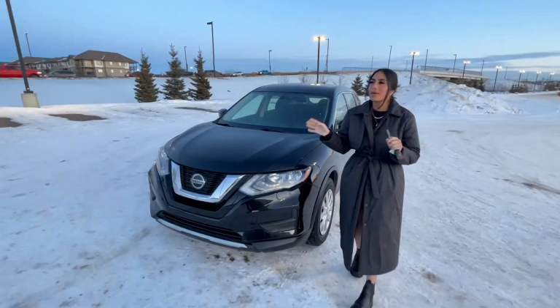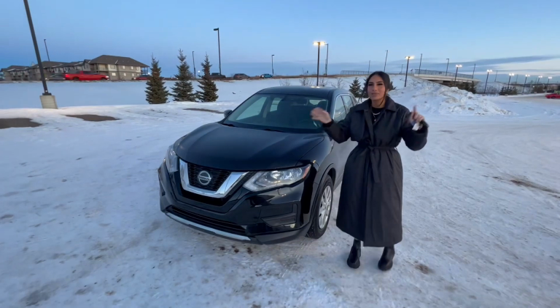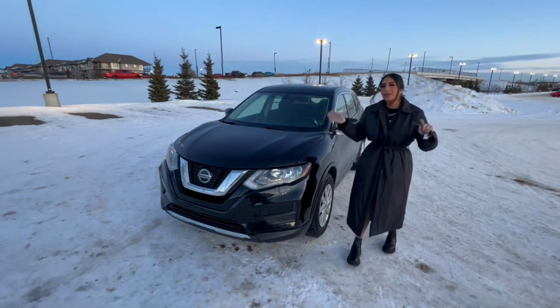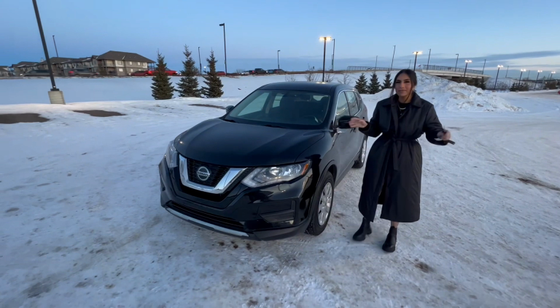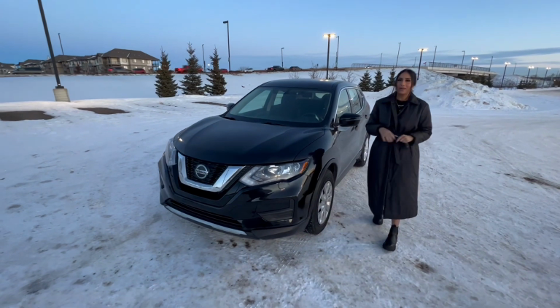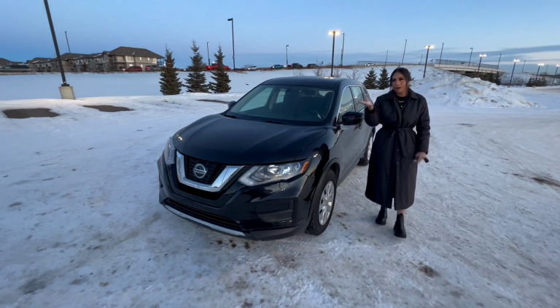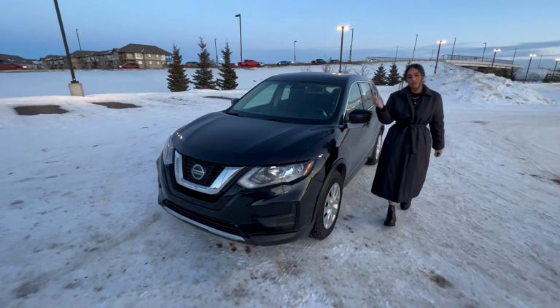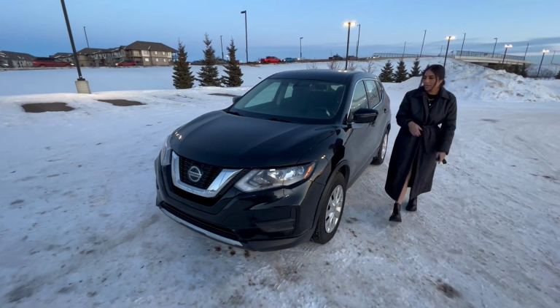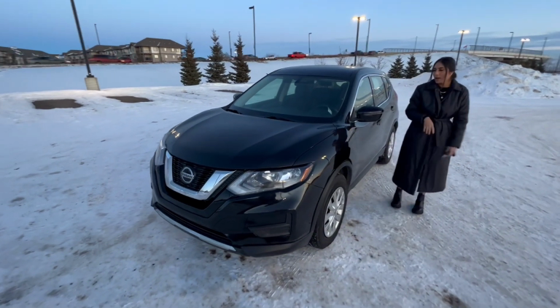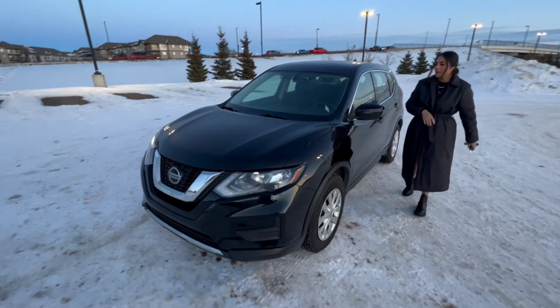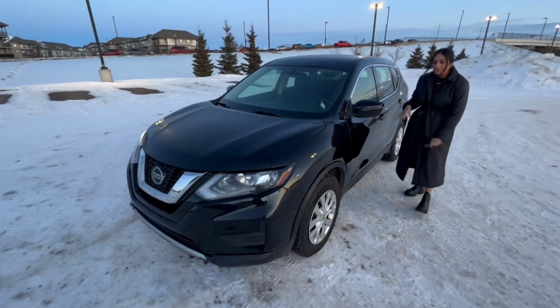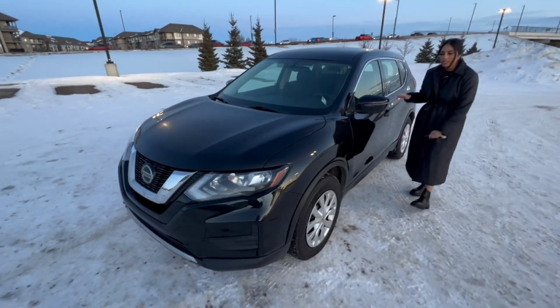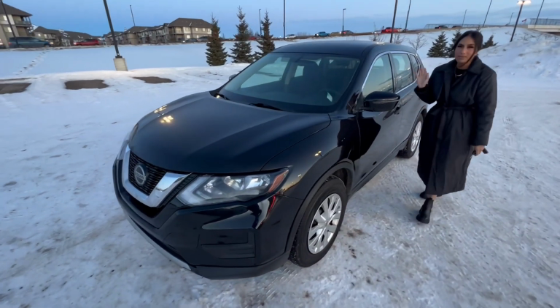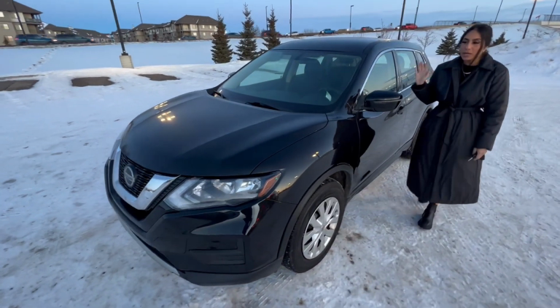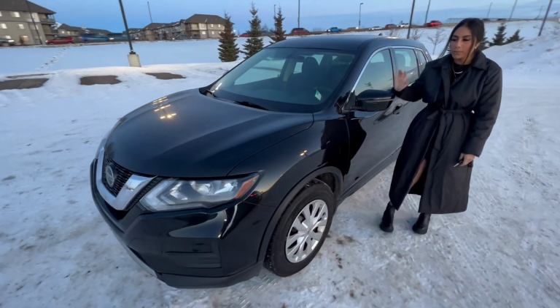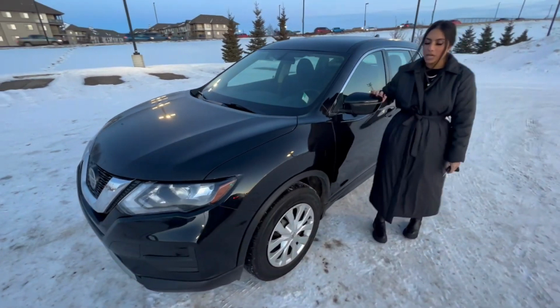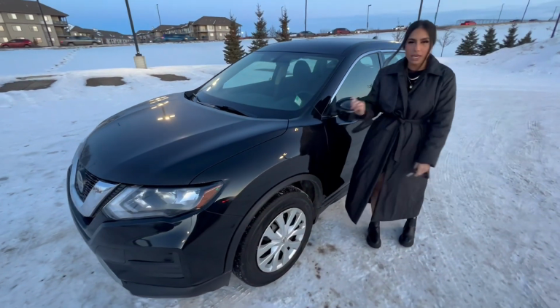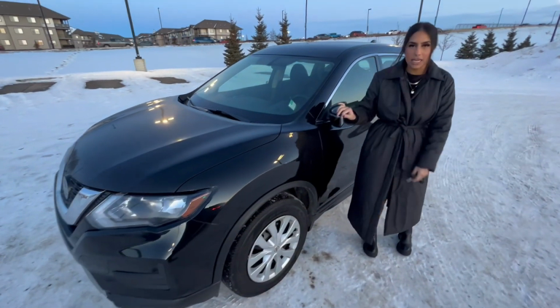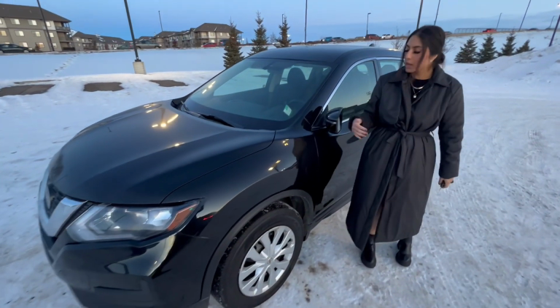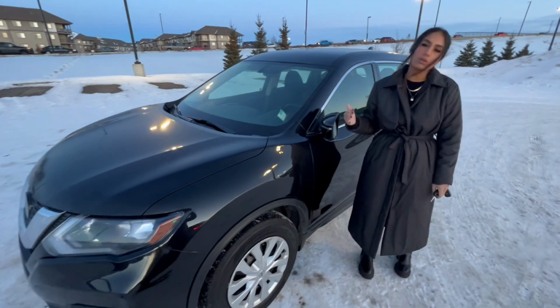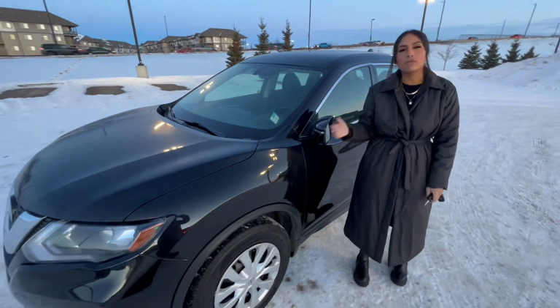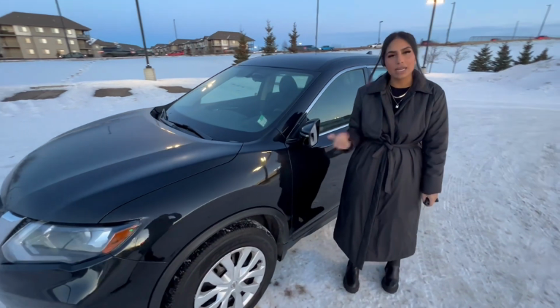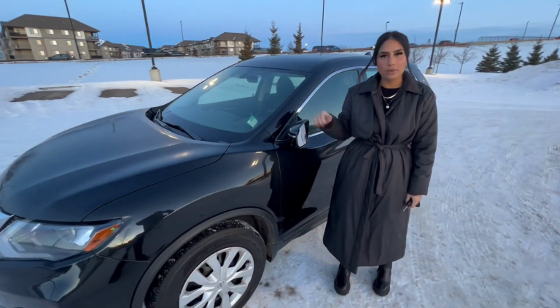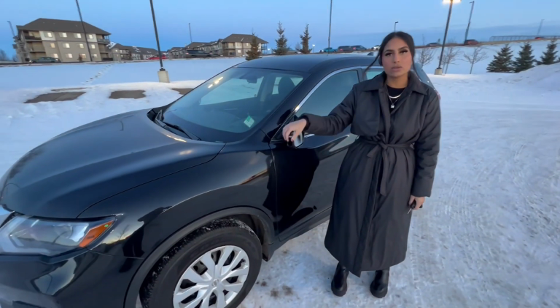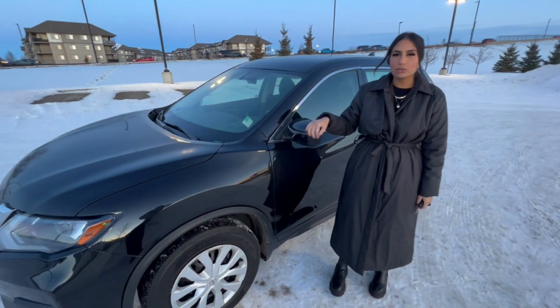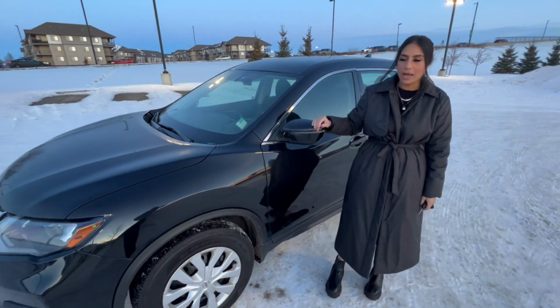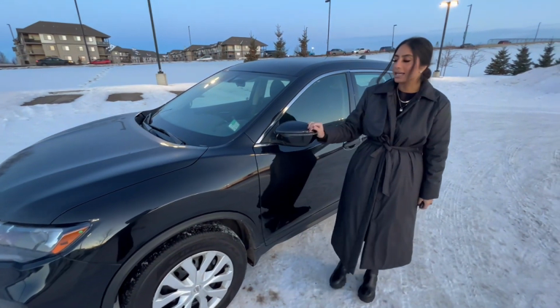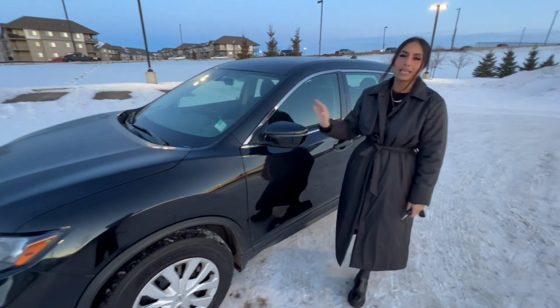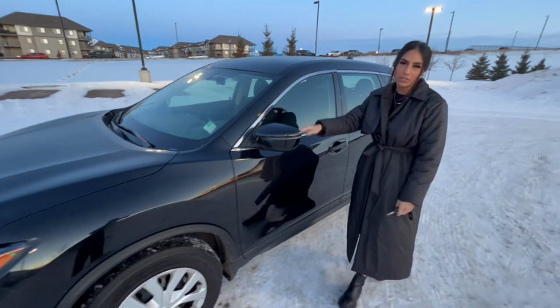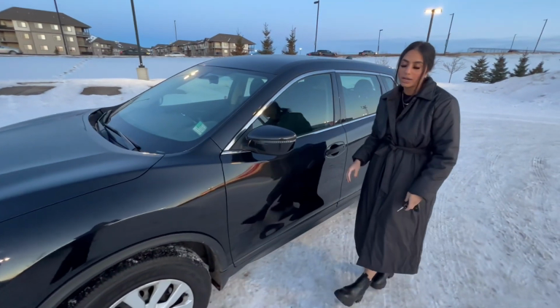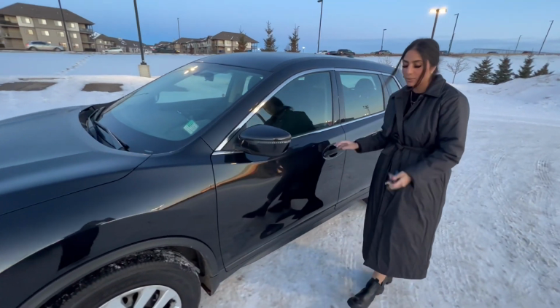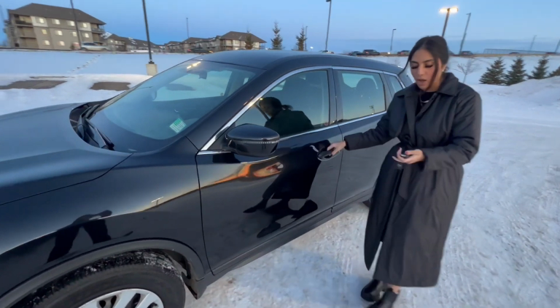Please ignore the noise in the back — we're on a busy road here. In the front you have breakaway mirrors that are heated as well, so they'll fold in either way. If someone drives by and accidentally hits you, they're not going to snap right off.